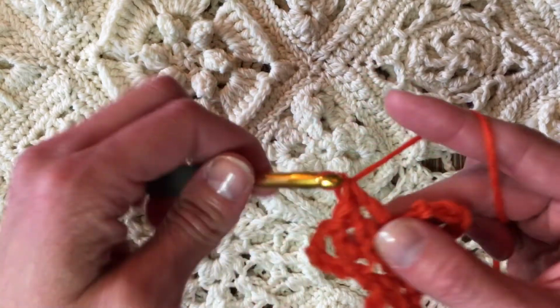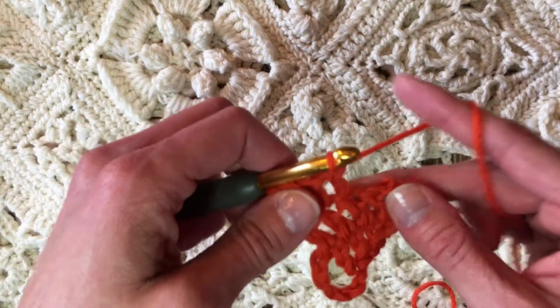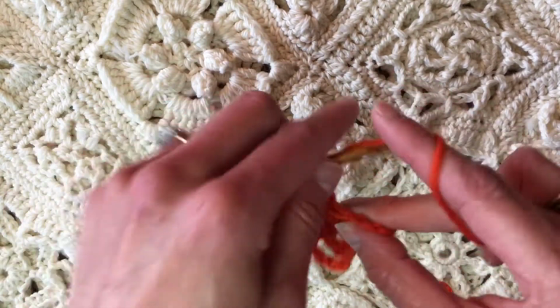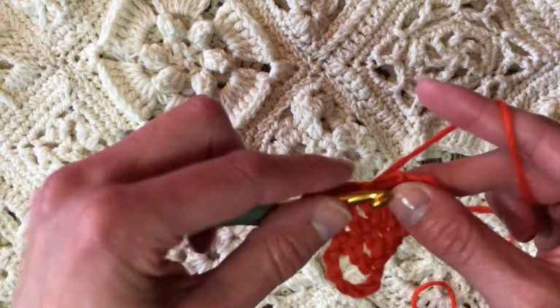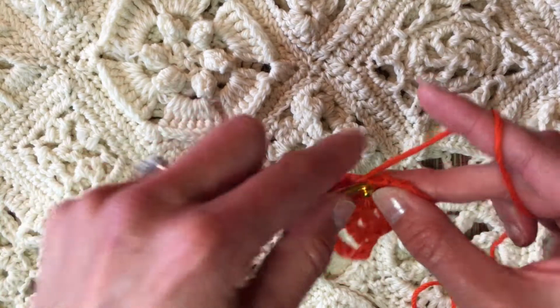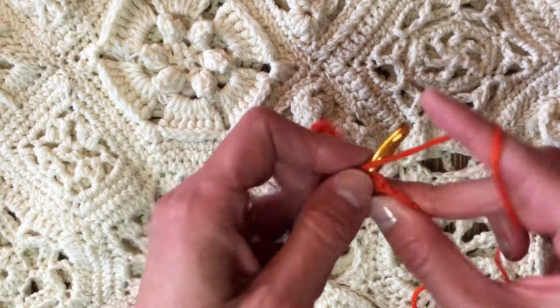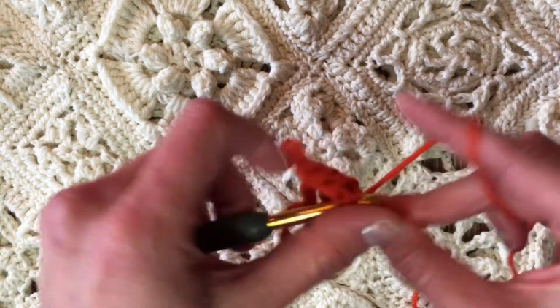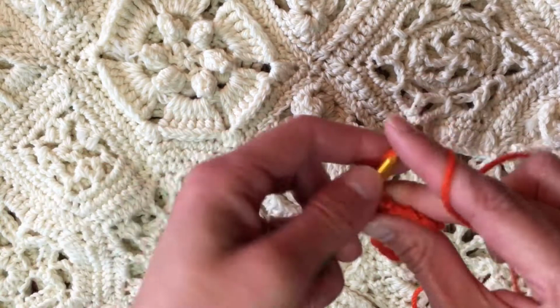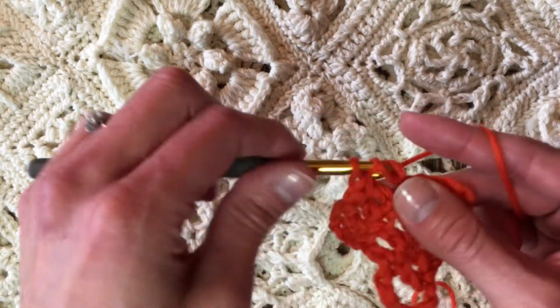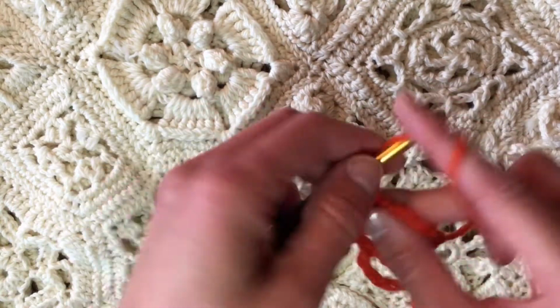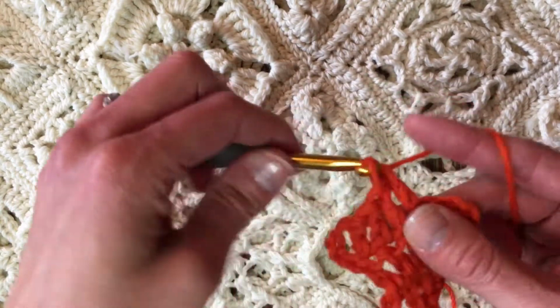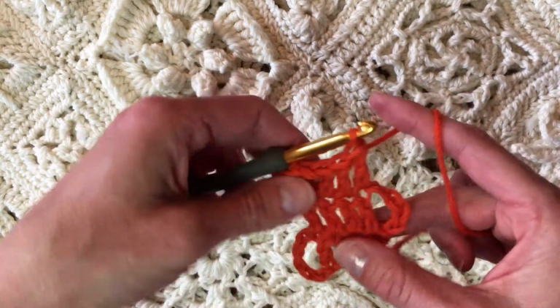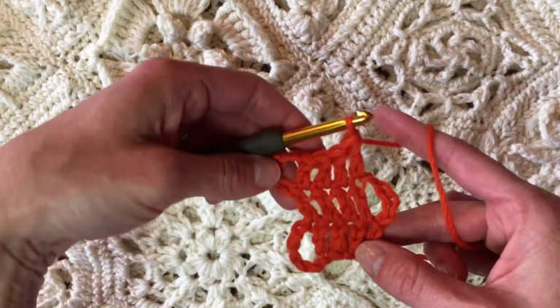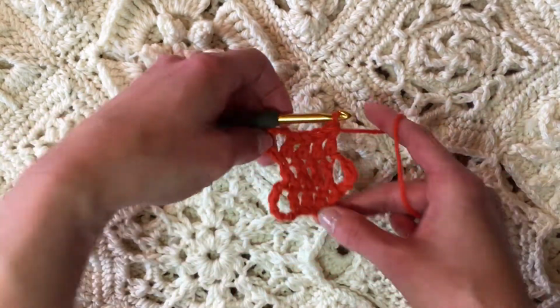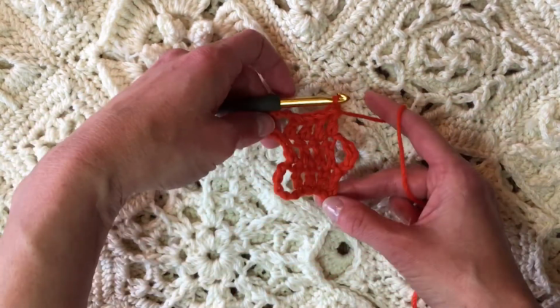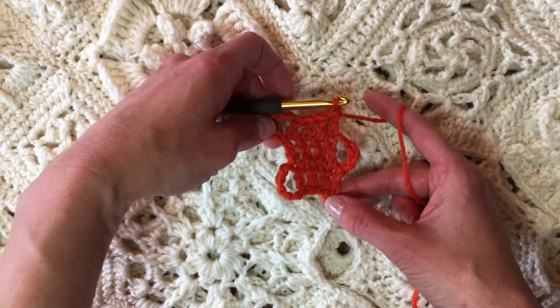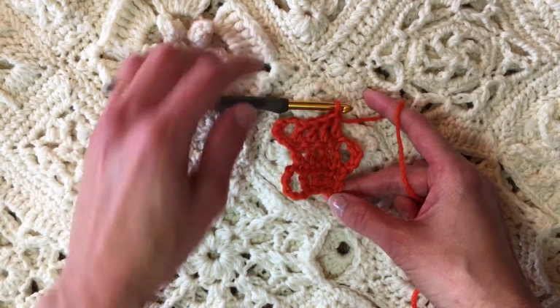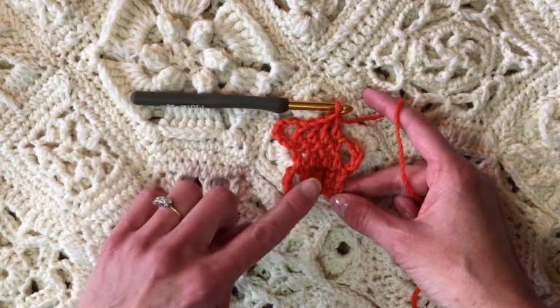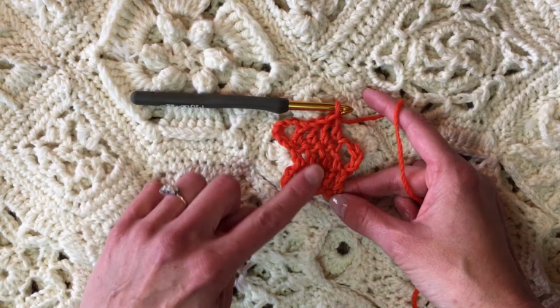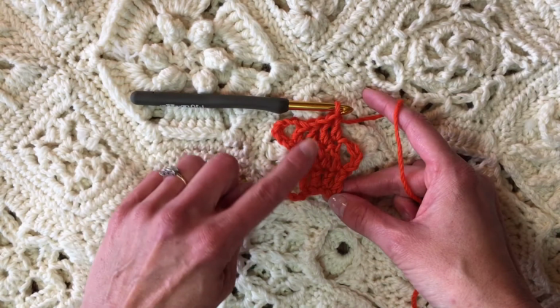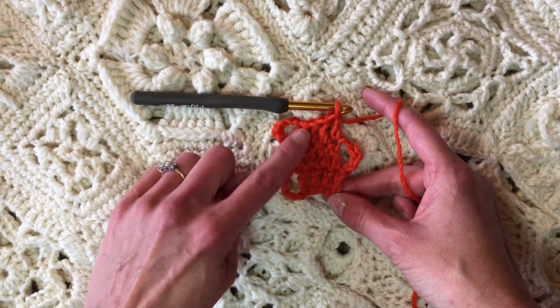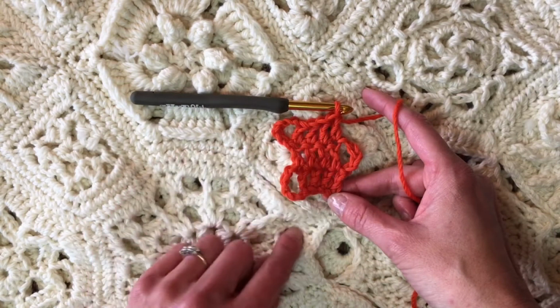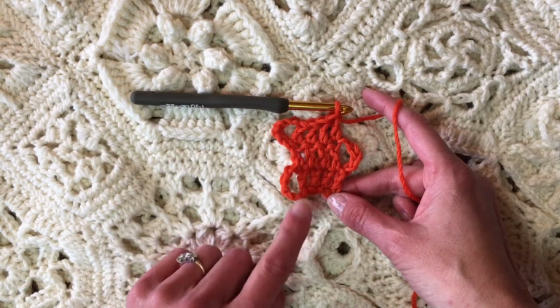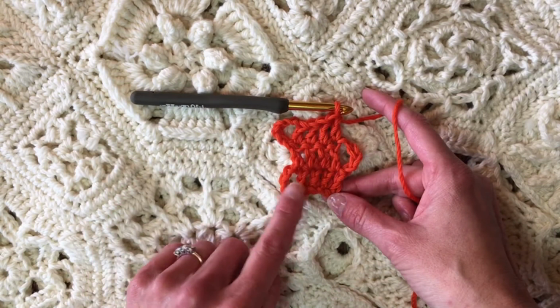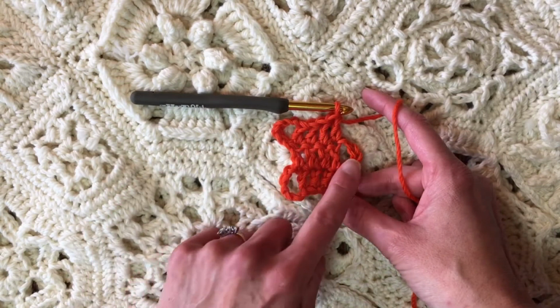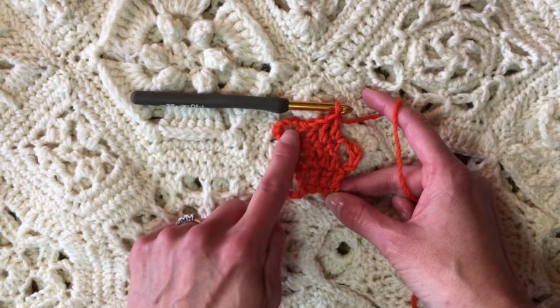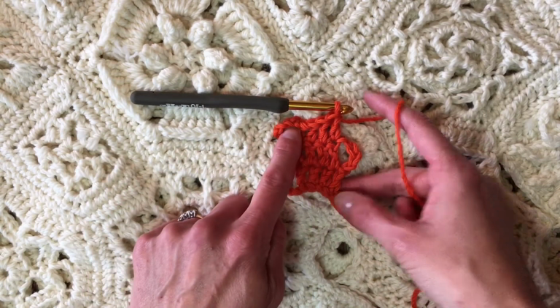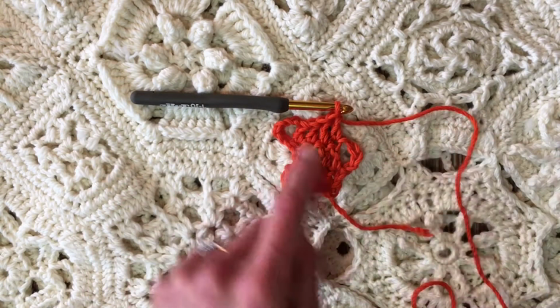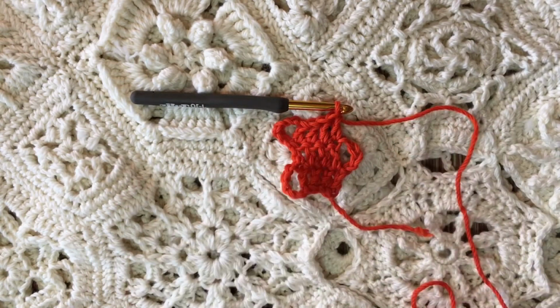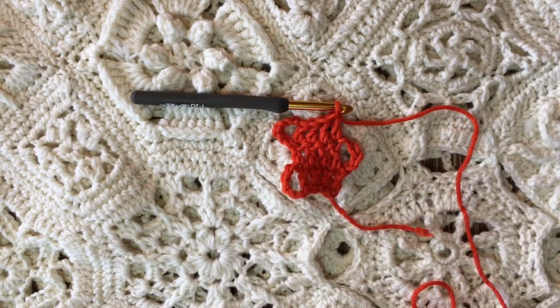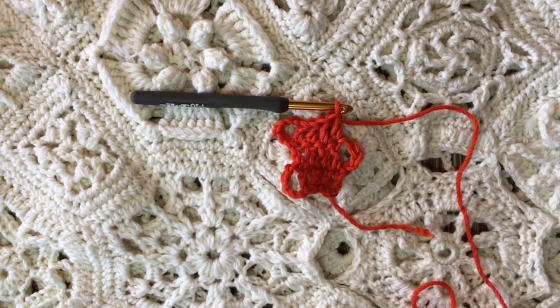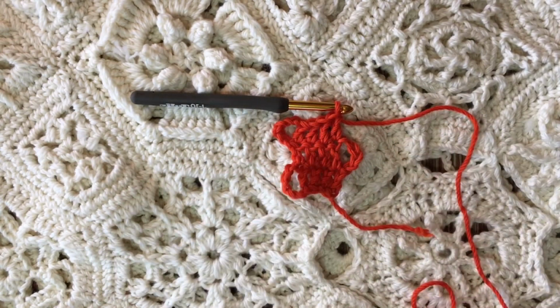I'm finishing up row three now with four double crochets. You can see we have three rows and three chain-five side loops.